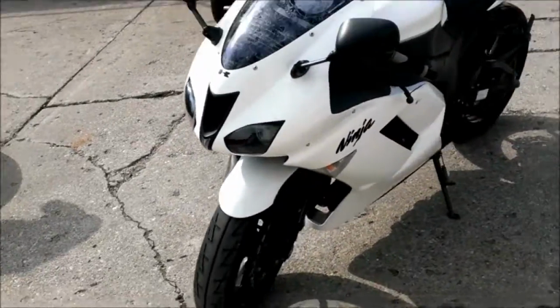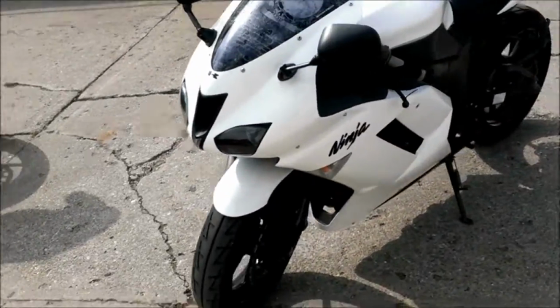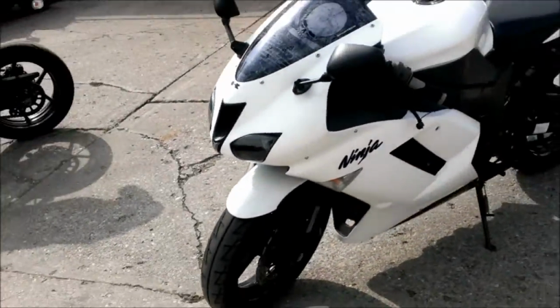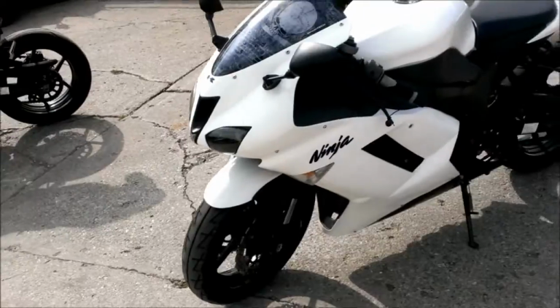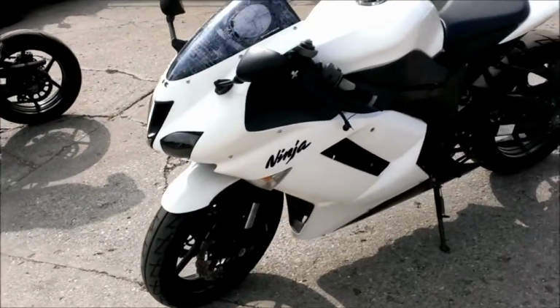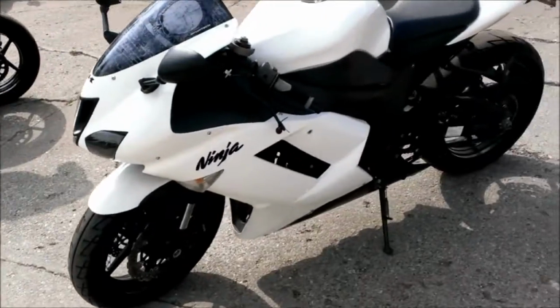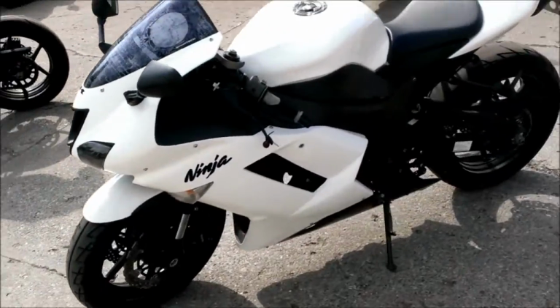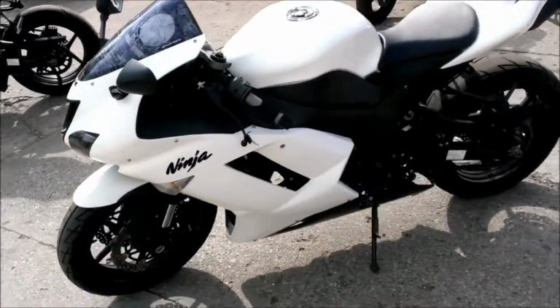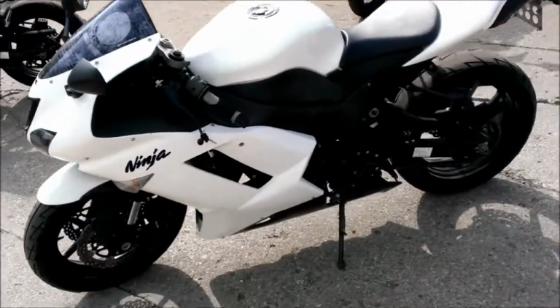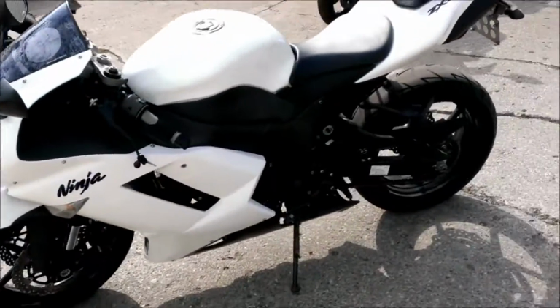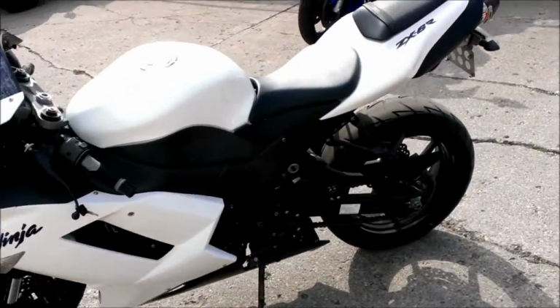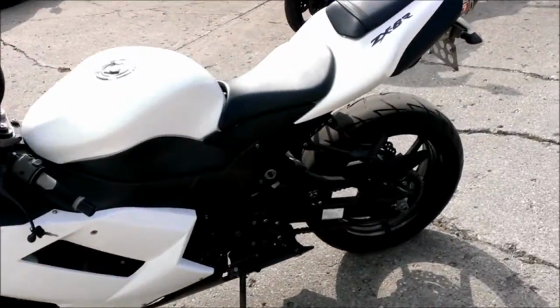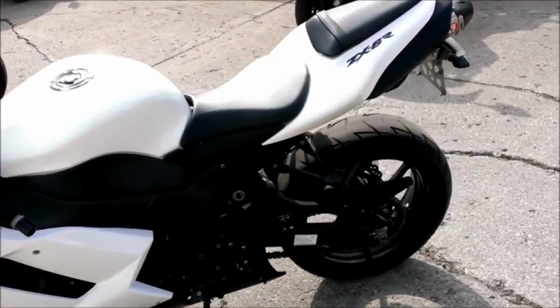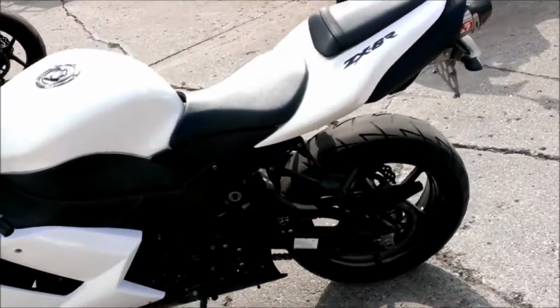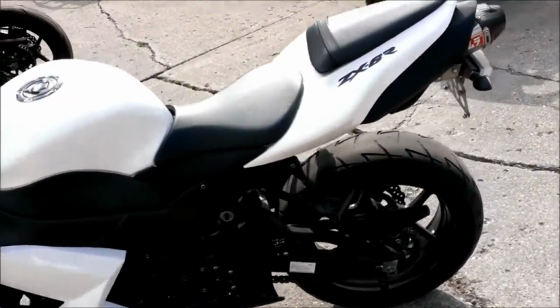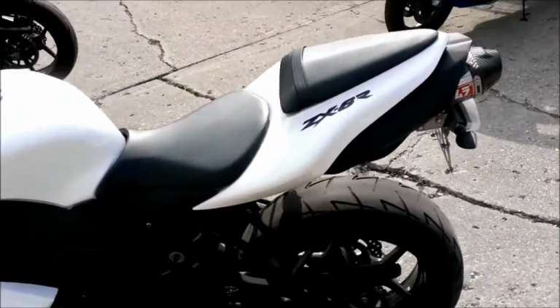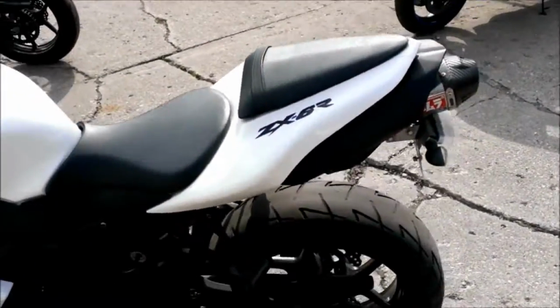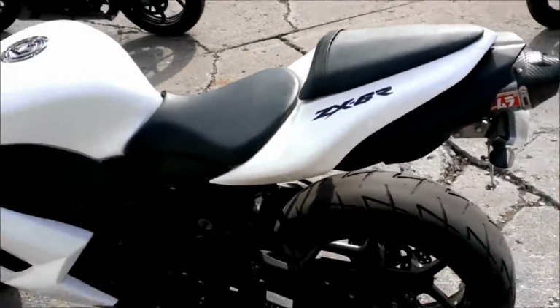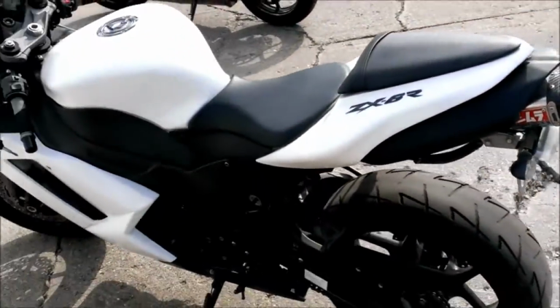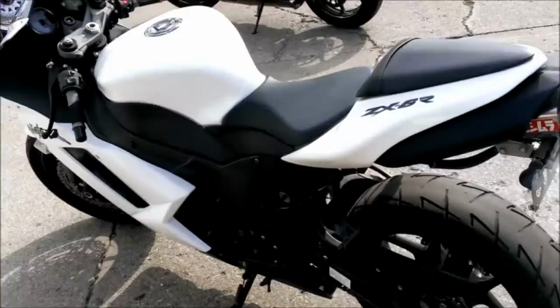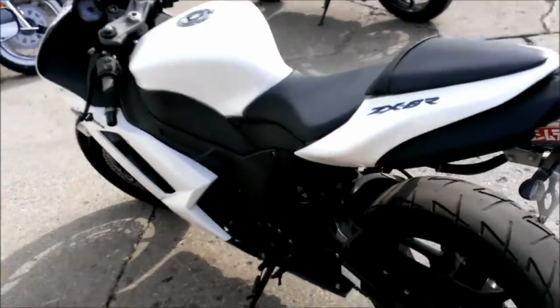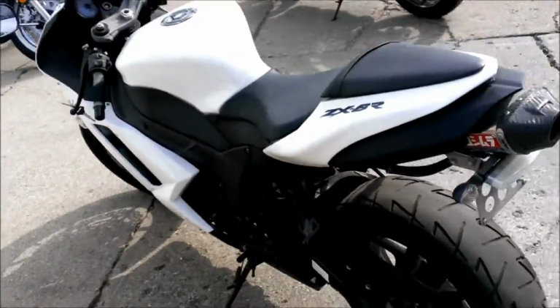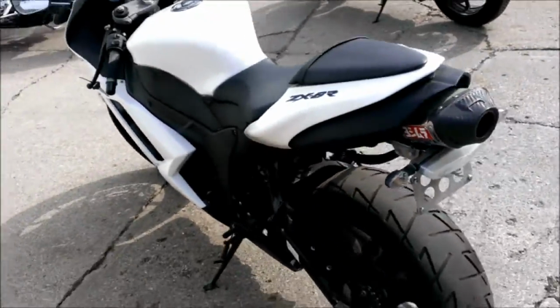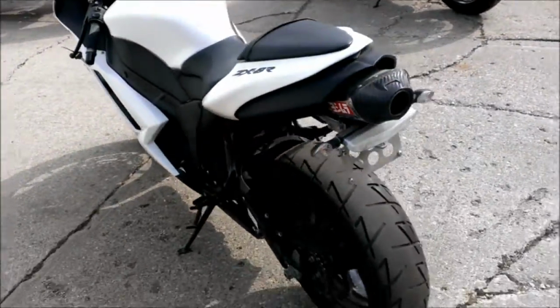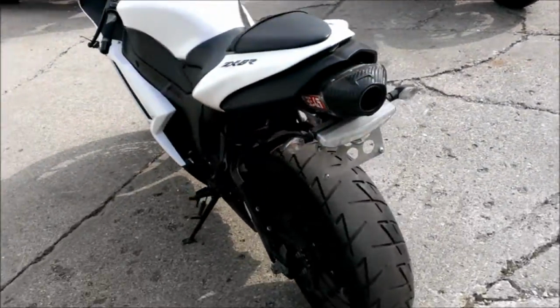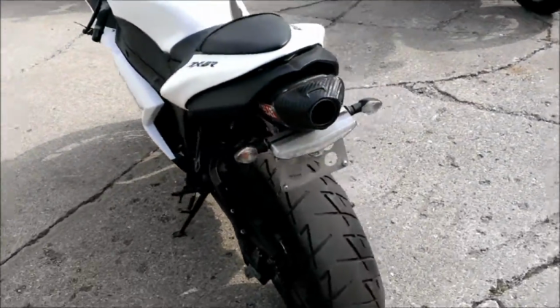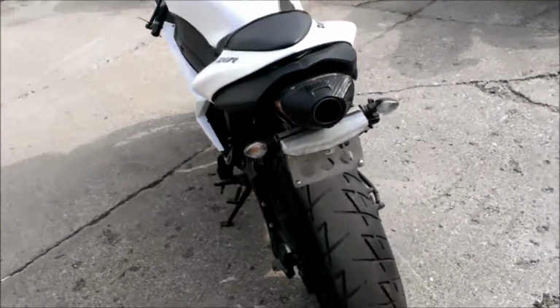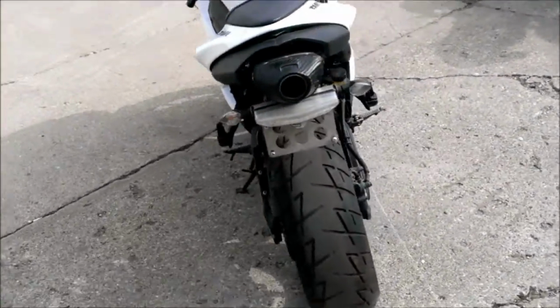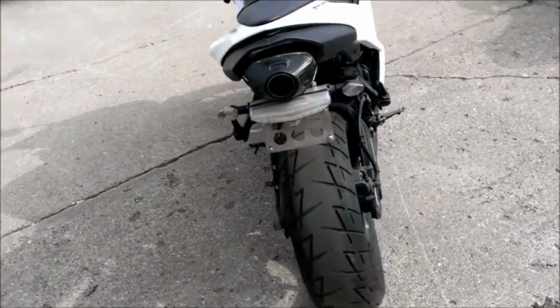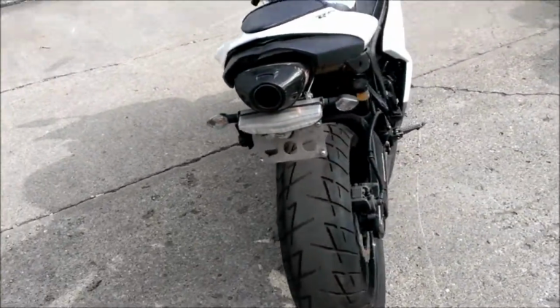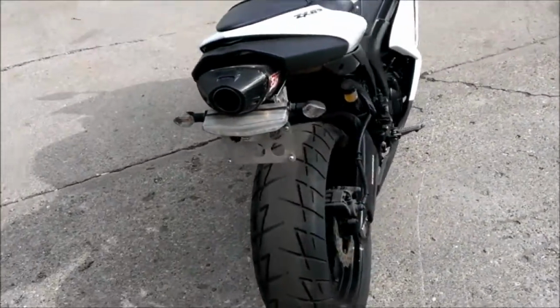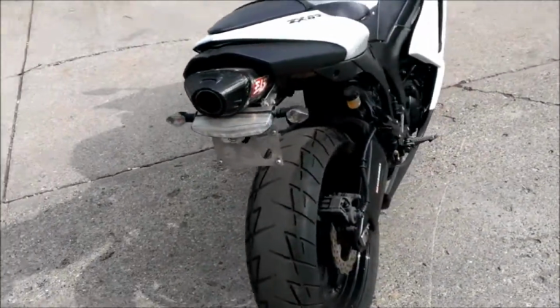Custom professional paint job. Pictures don't do this bike justice — it's super sharp and turns heads. The Yoshimura carbon fiber under-tail exhaust makes this Ninja sound as cool as it looks.